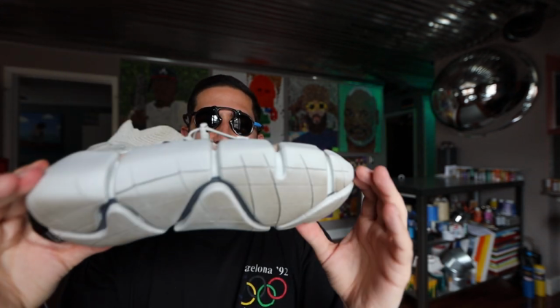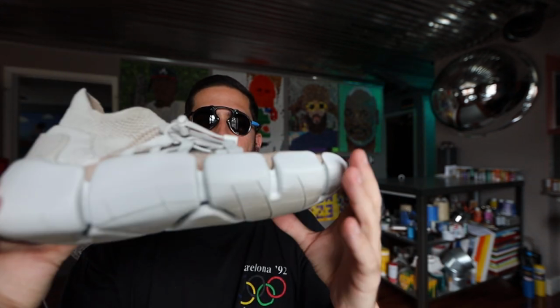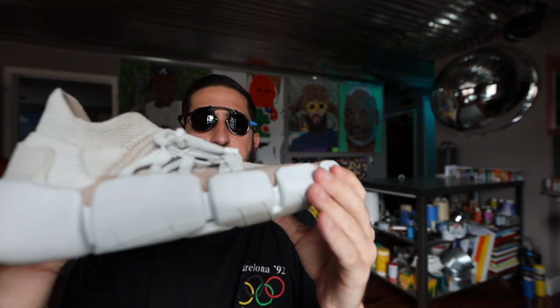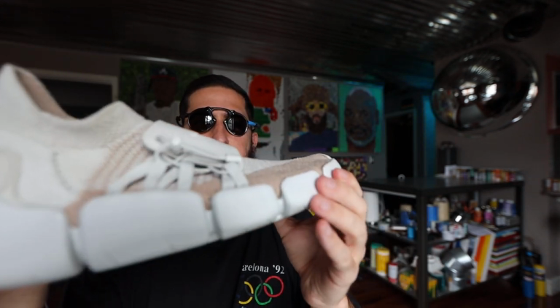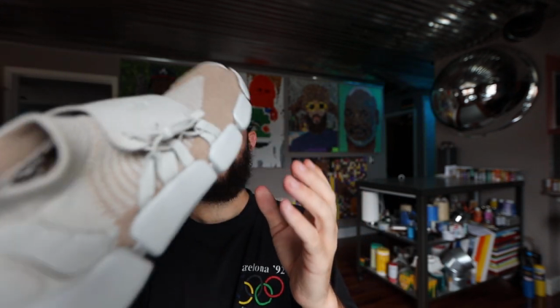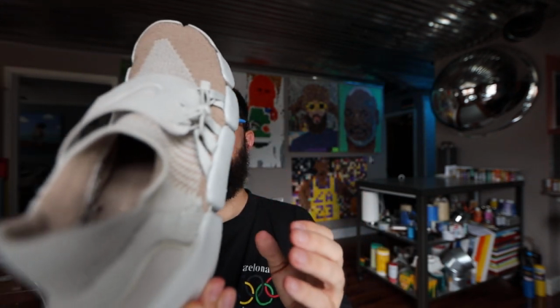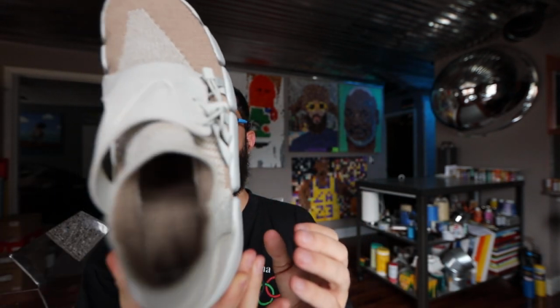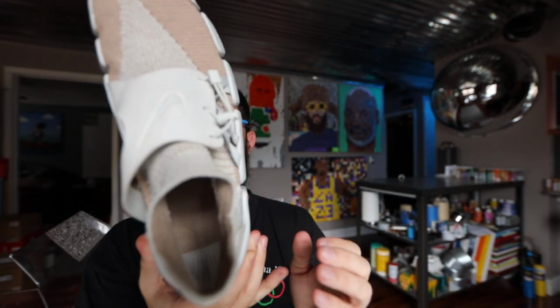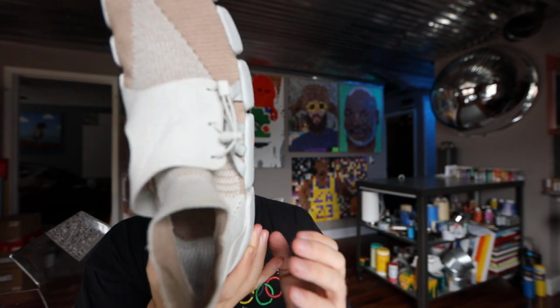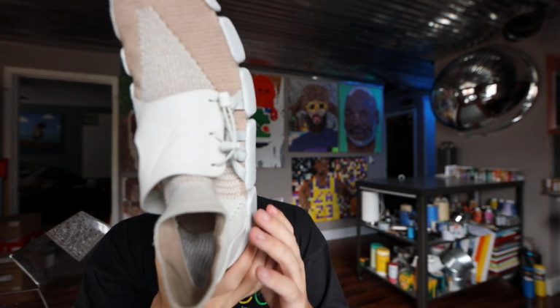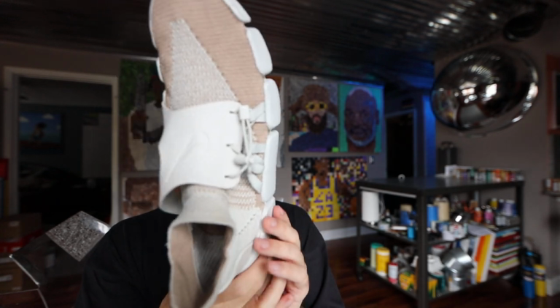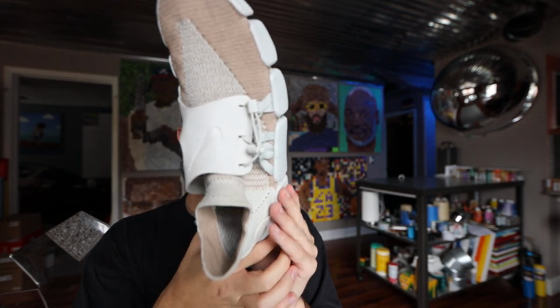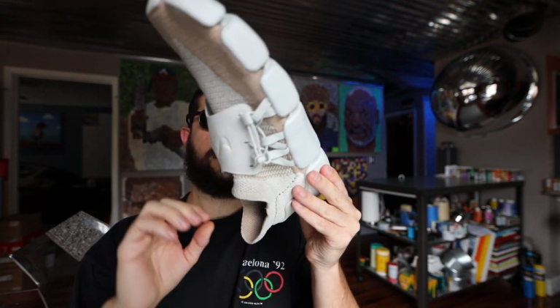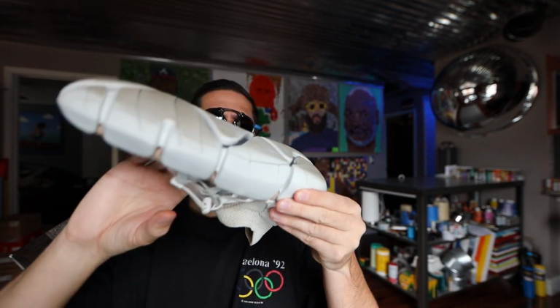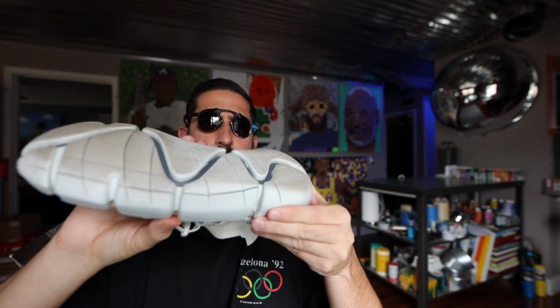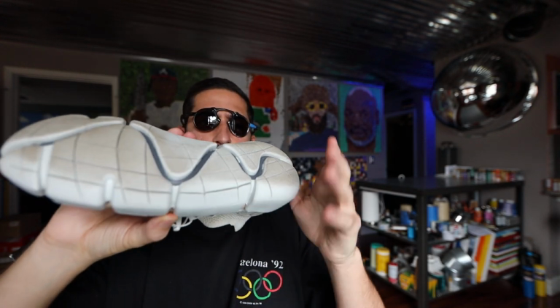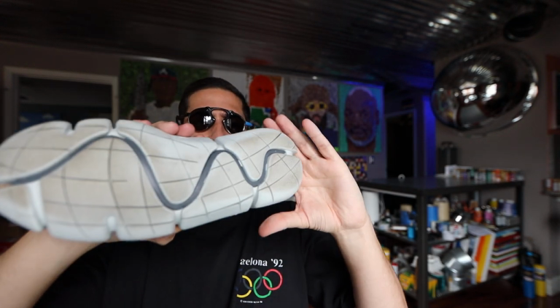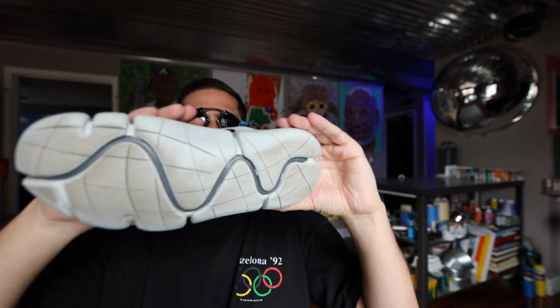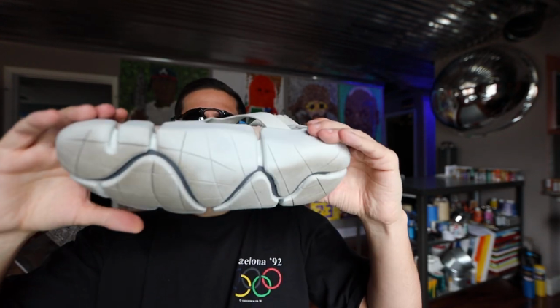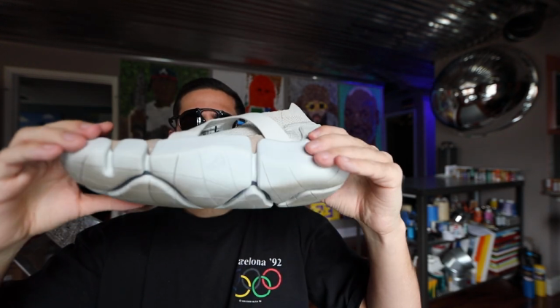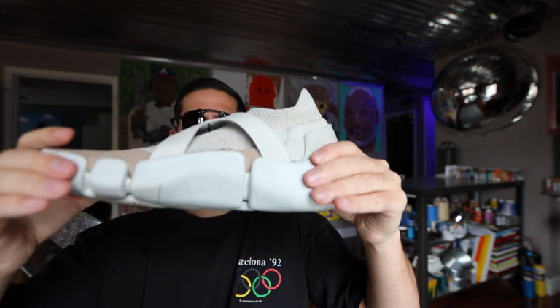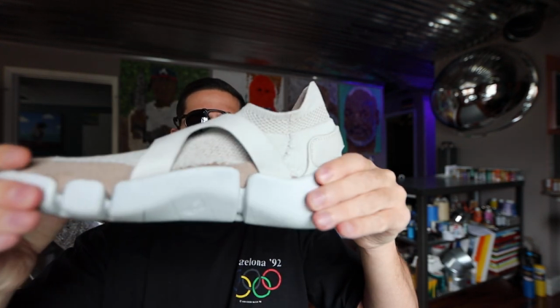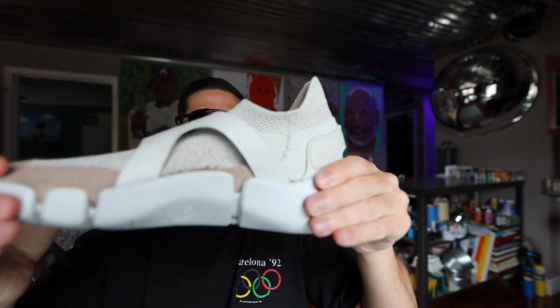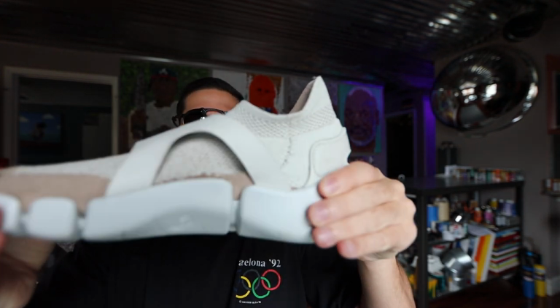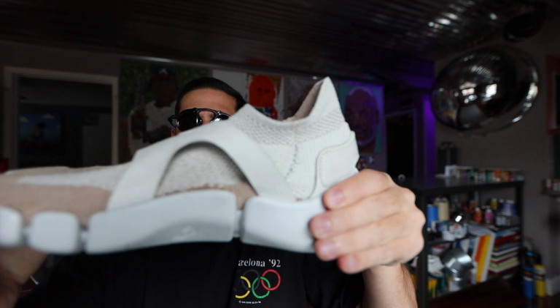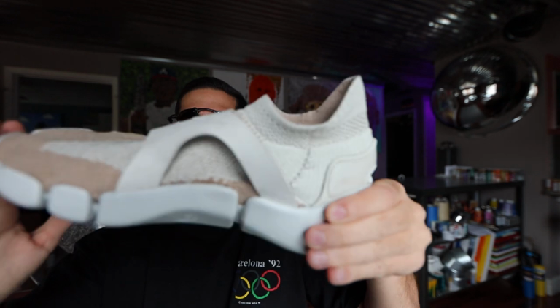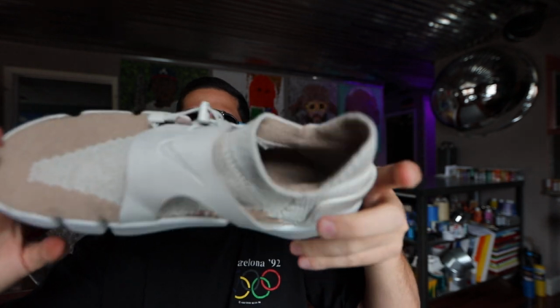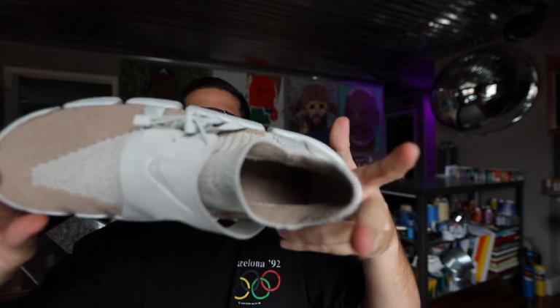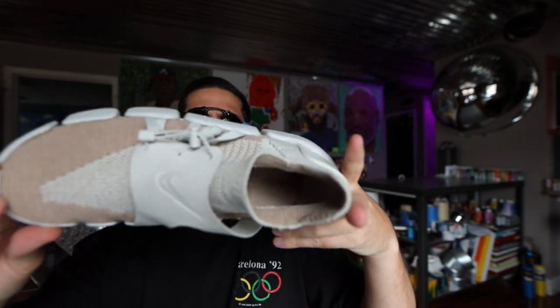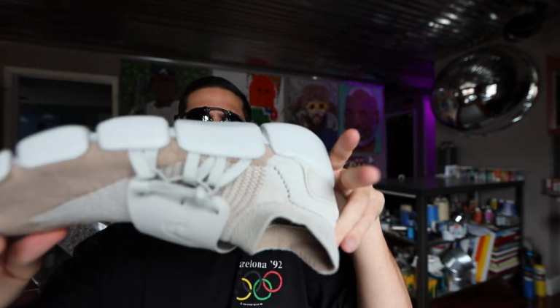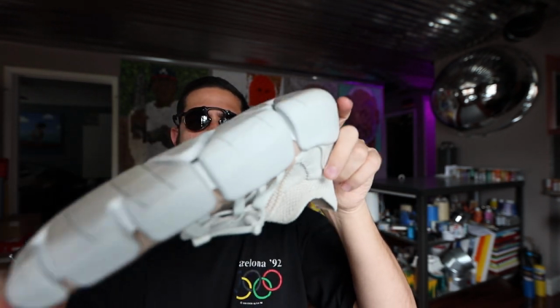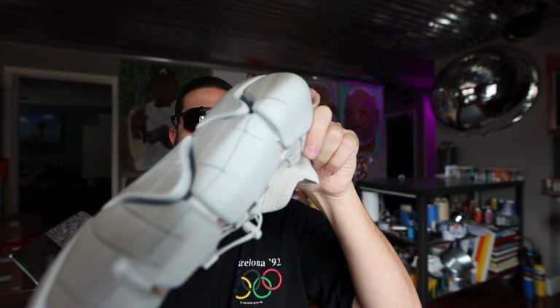Very happy, great job Nike. Whoever worked on this shoe — sorry I don't know your names — but great work.